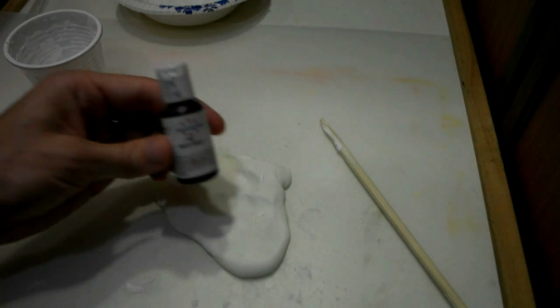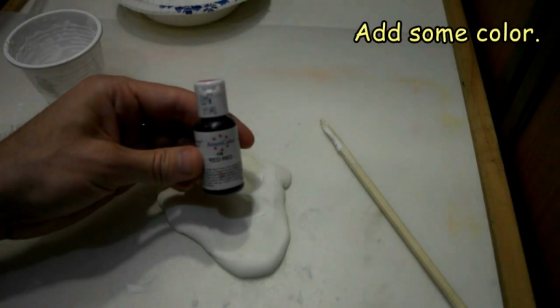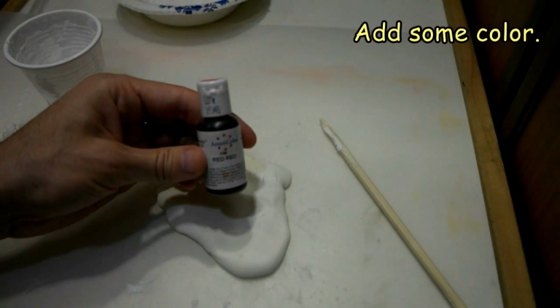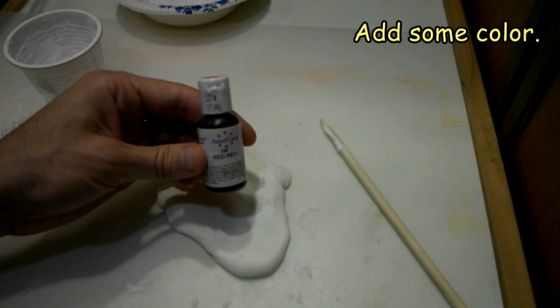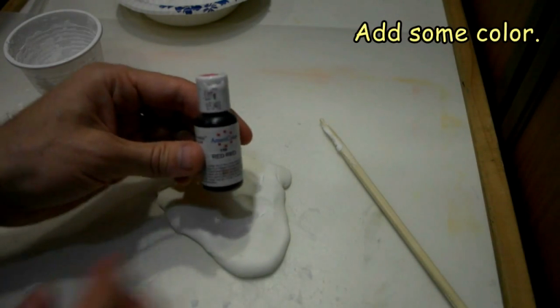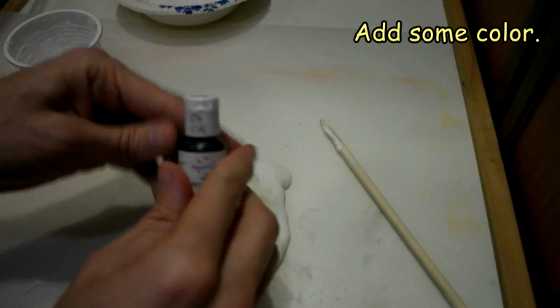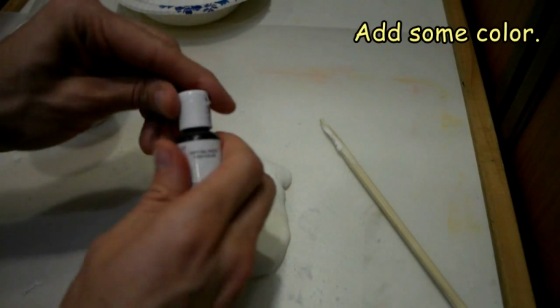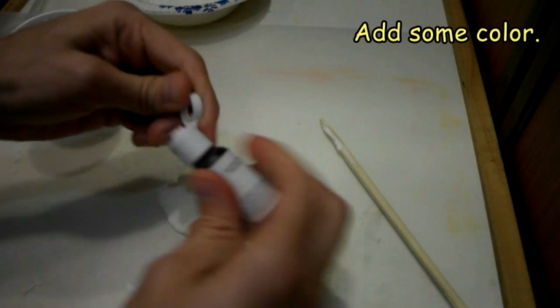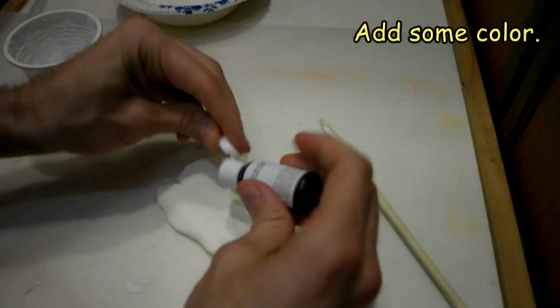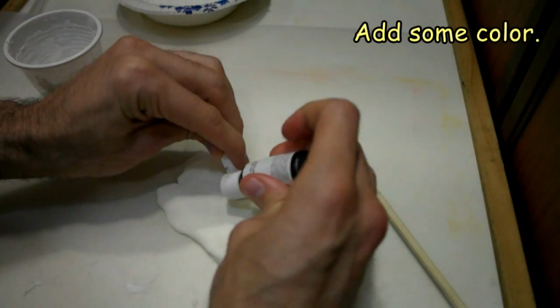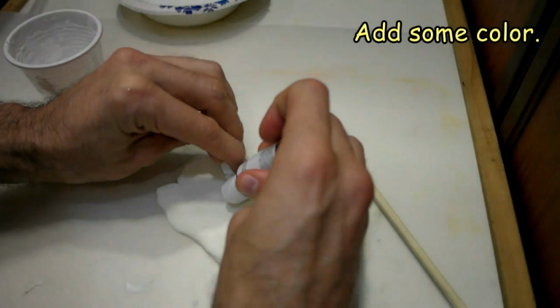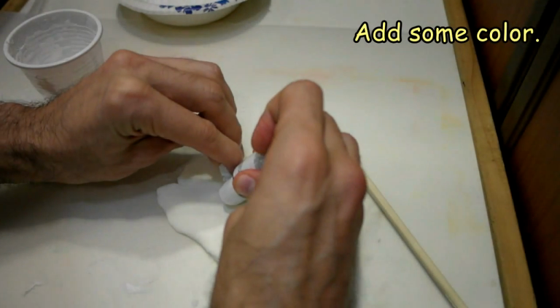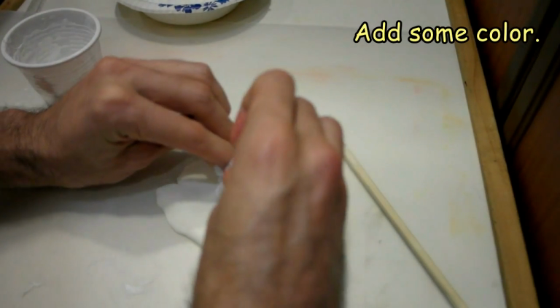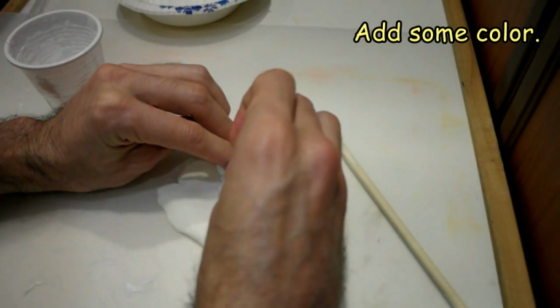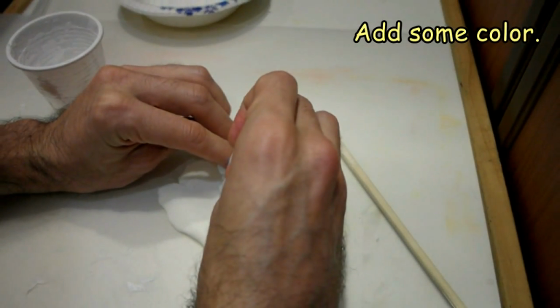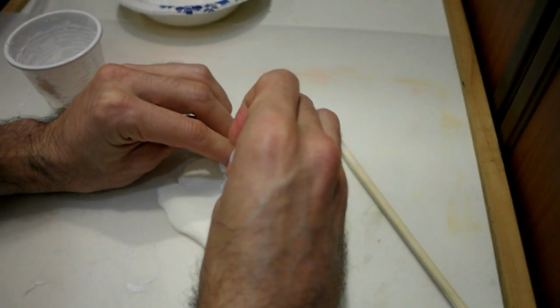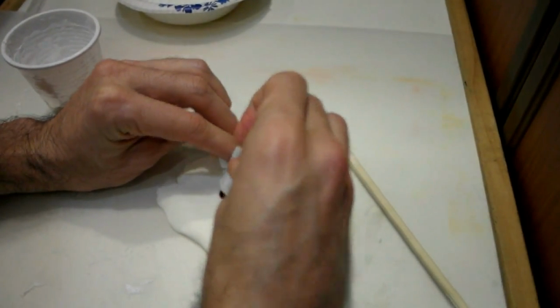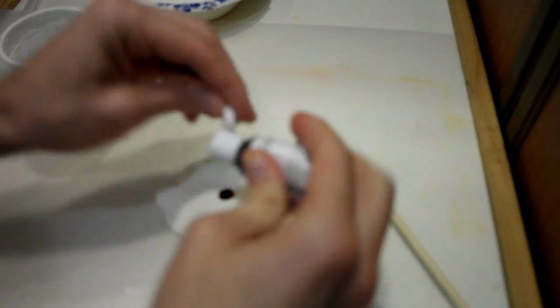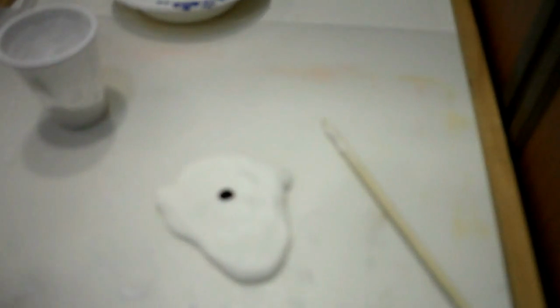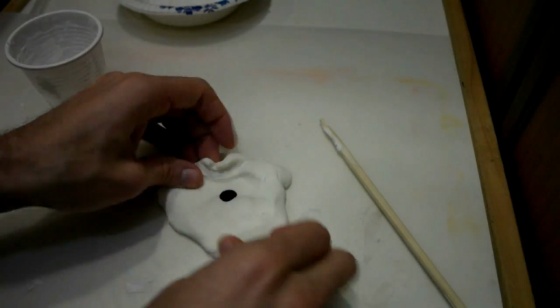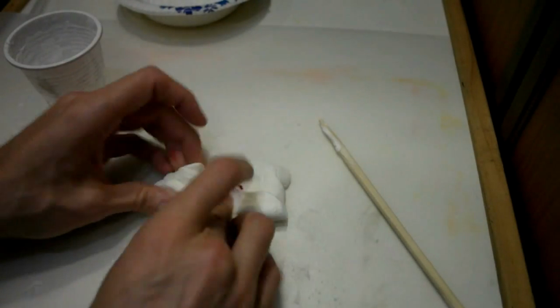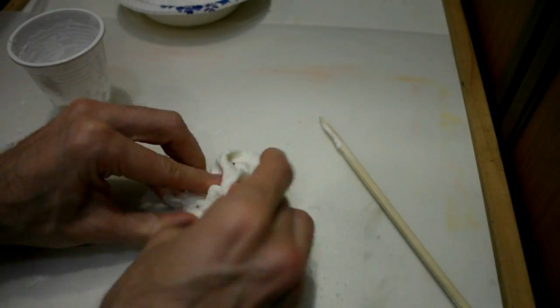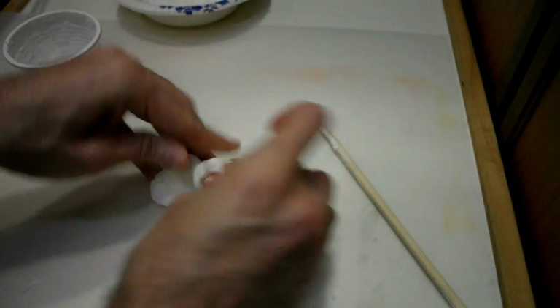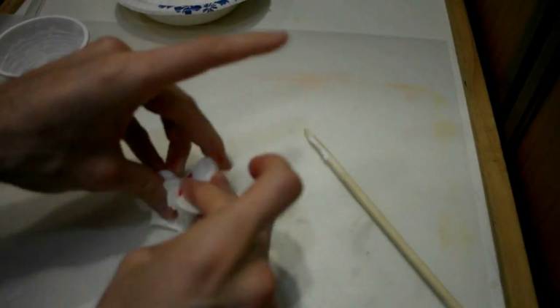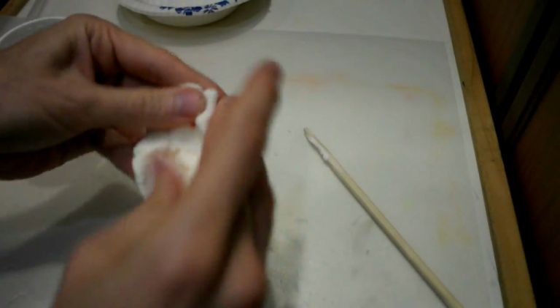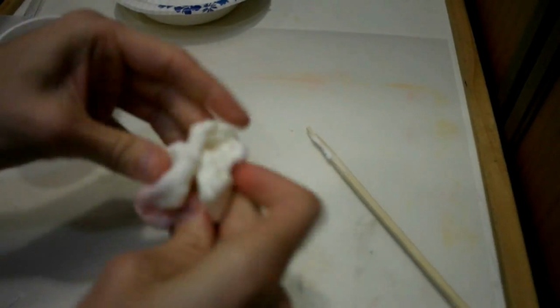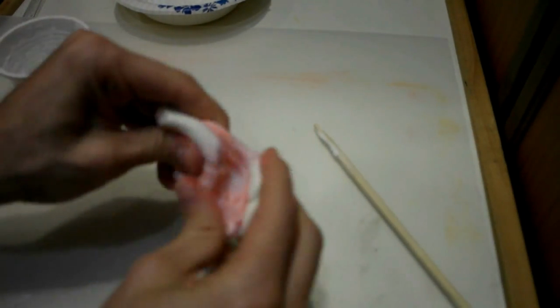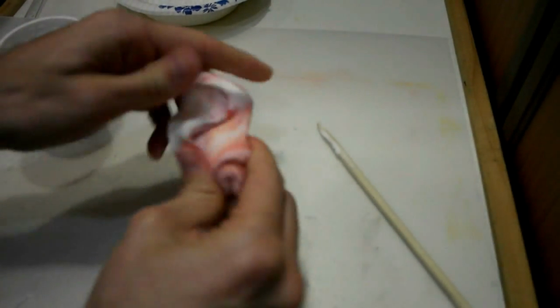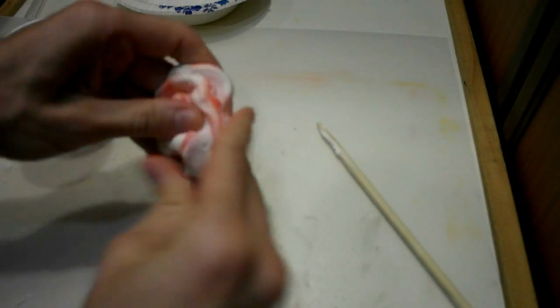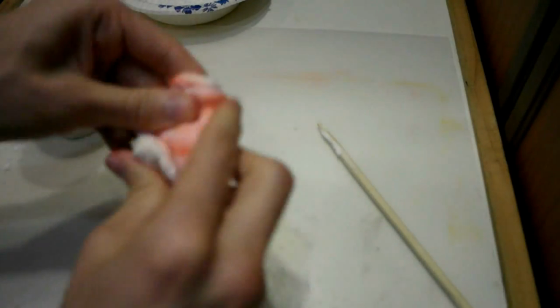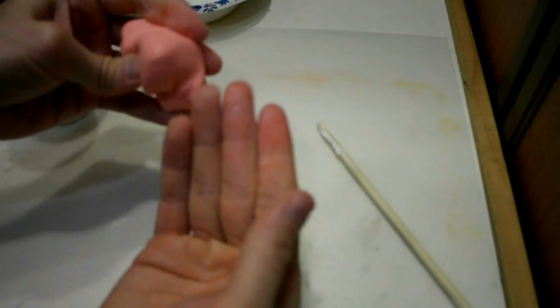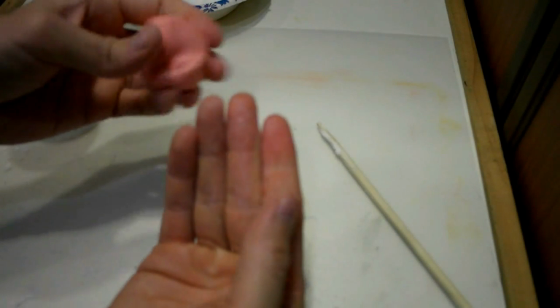Now I'm going to add a couple drops of AmeriColor Red Red food color. Now we need to work in this color, but be careful because this may stain your hands.